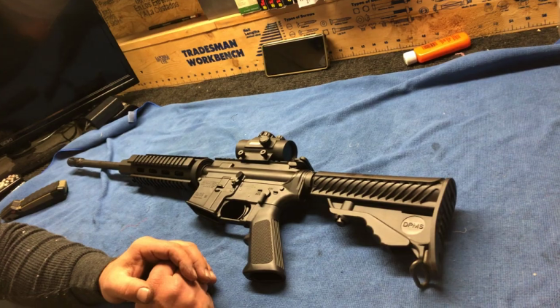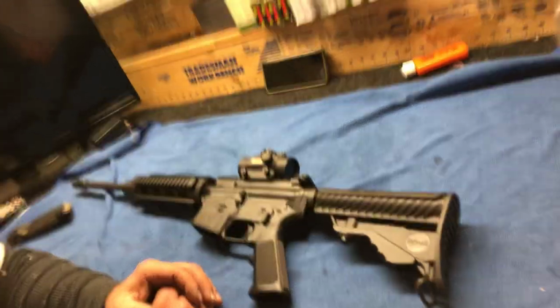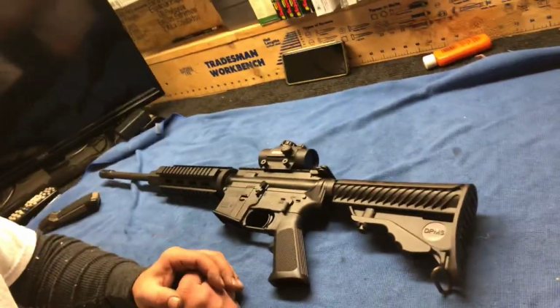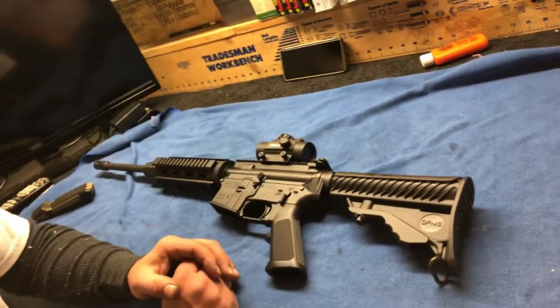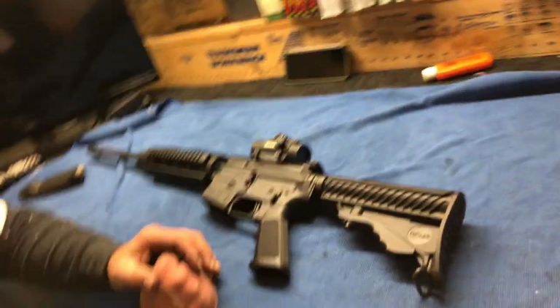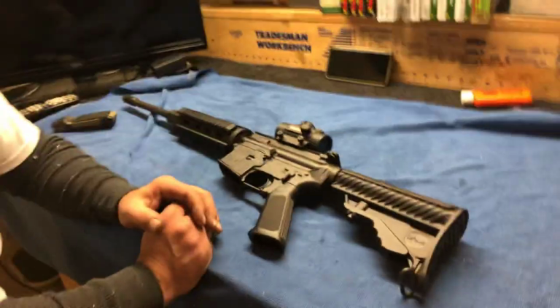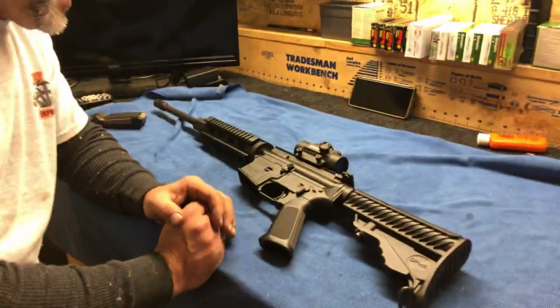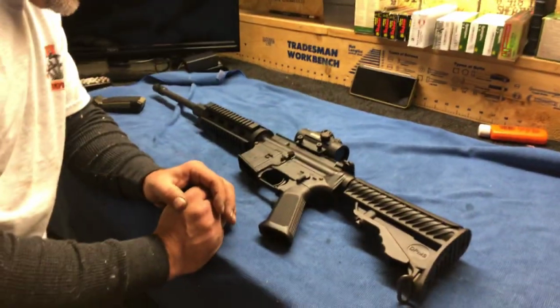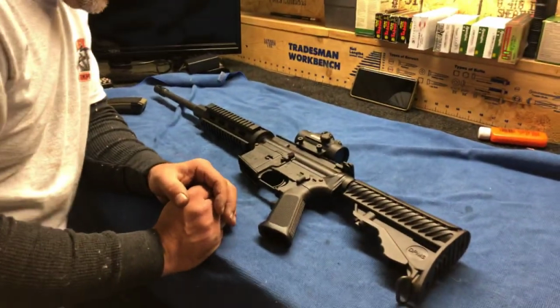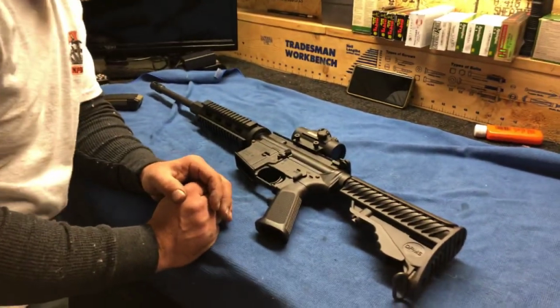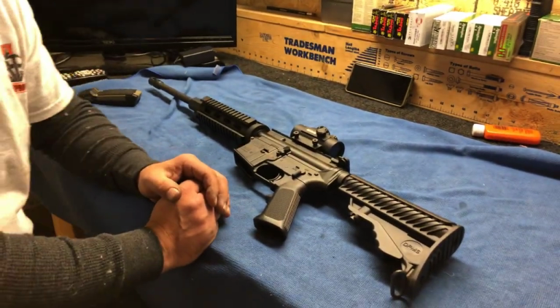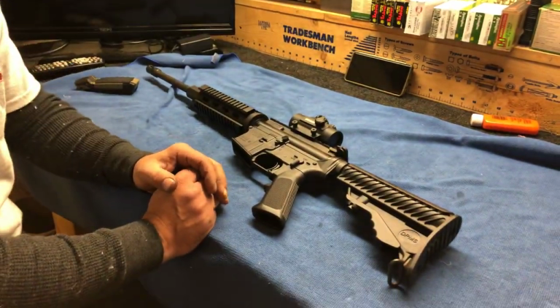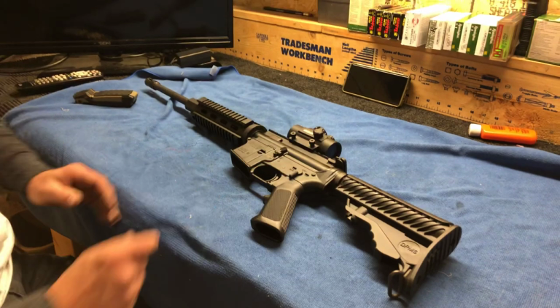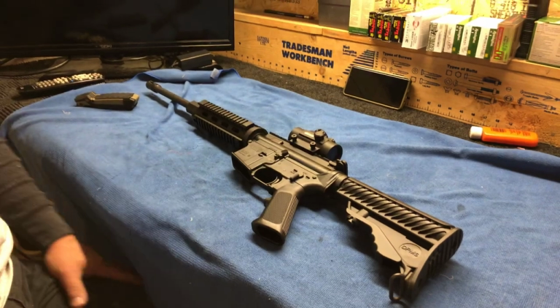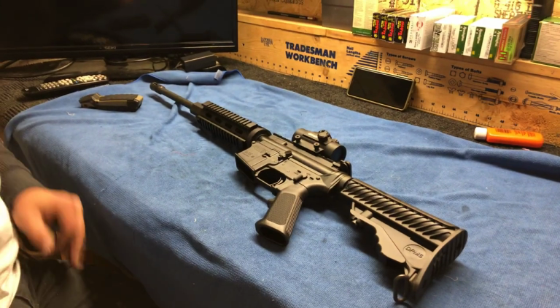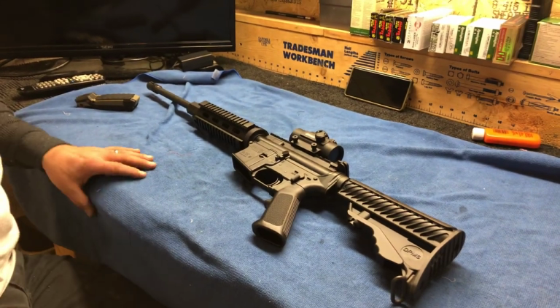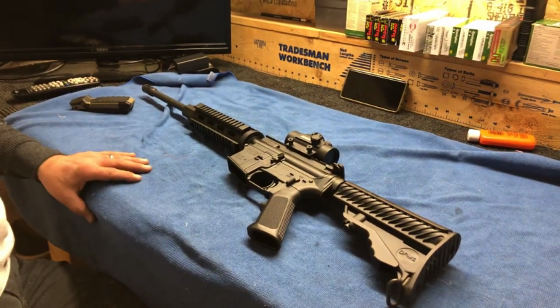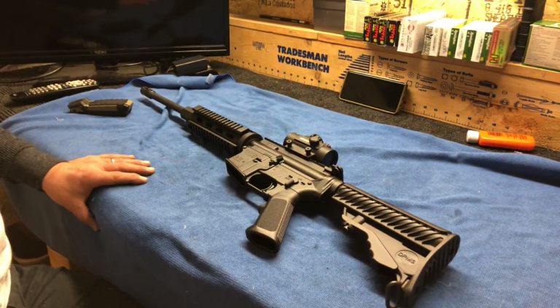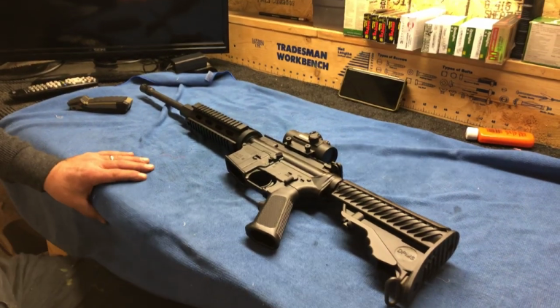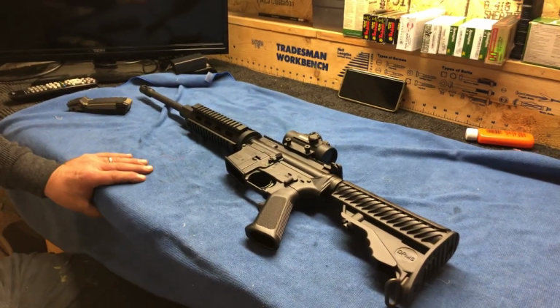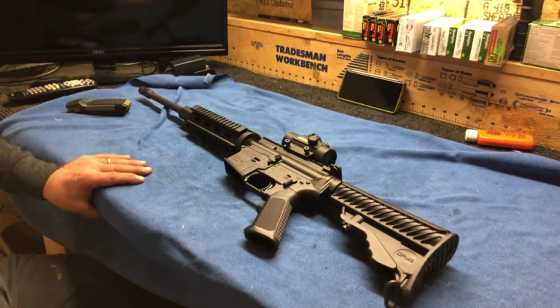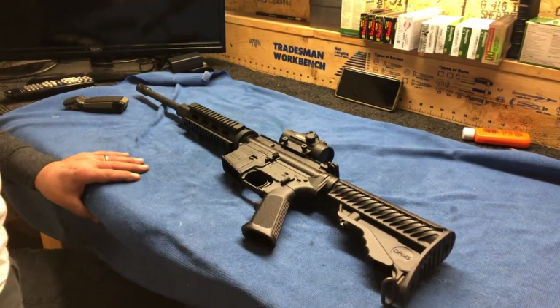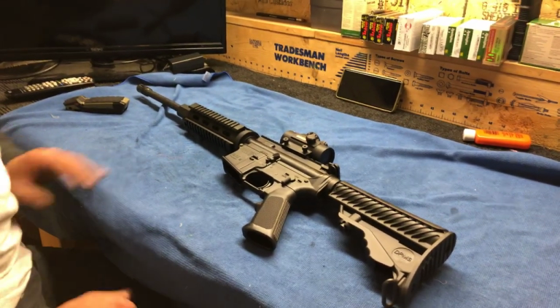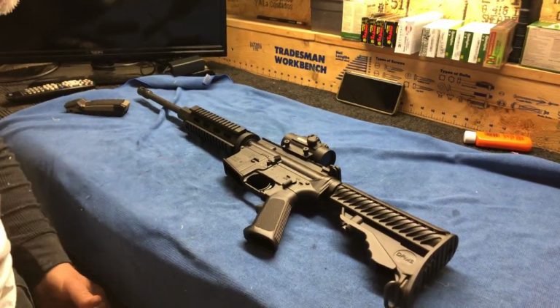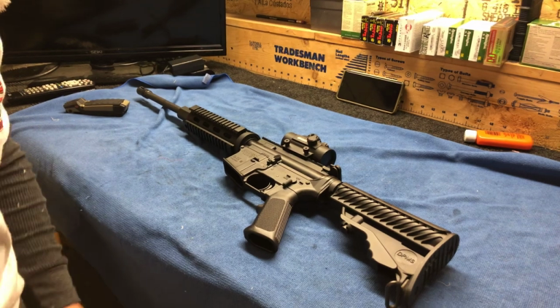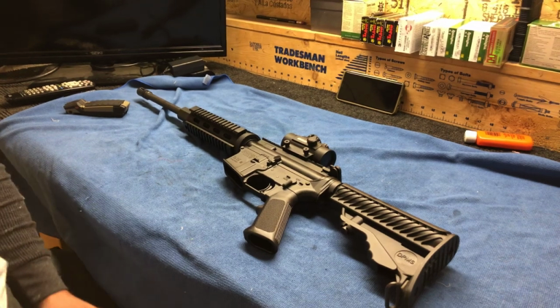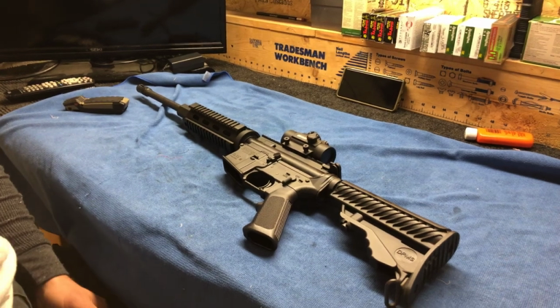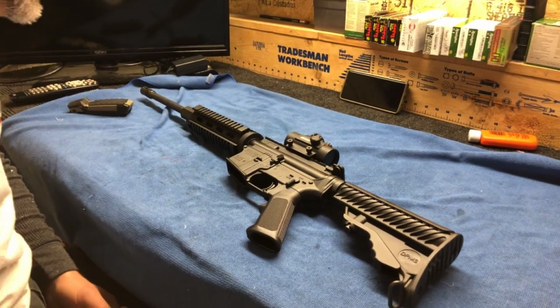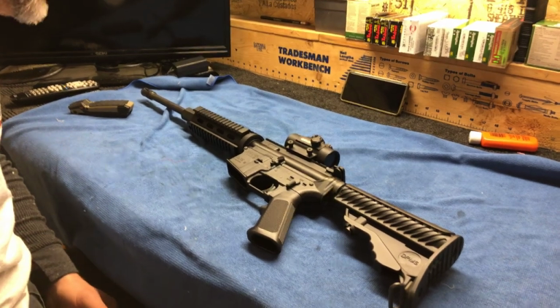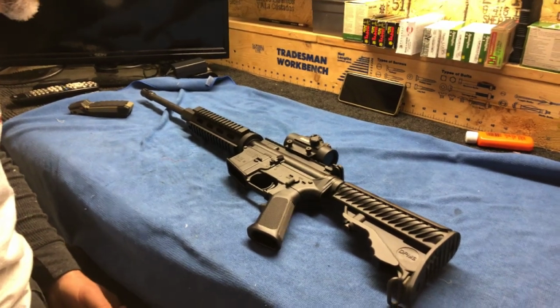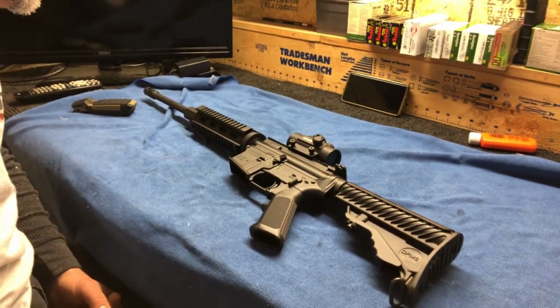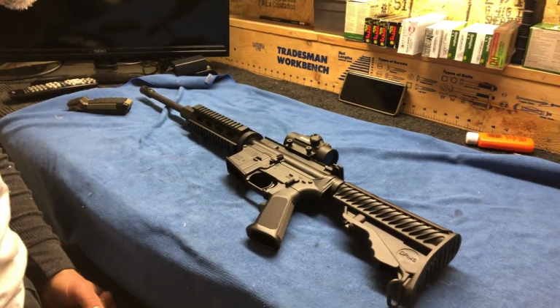Hi everybody. Today we're going to be working with a DPMS Oracle AR-15. I'm new to the AR world, so this has been a learning experience for me. But today I'm going to show you how we break down the AR-15.